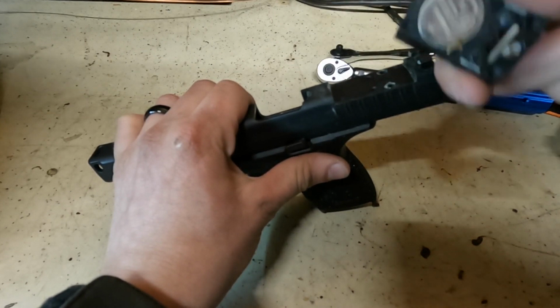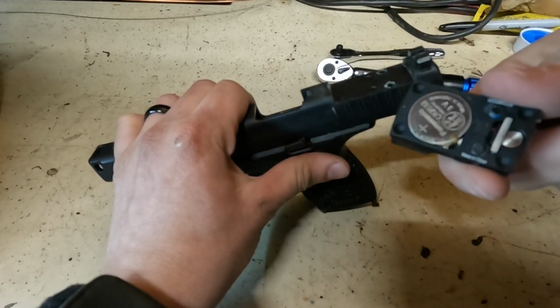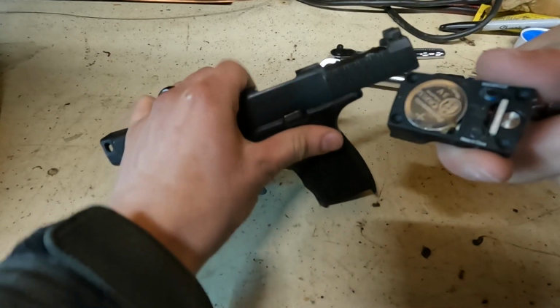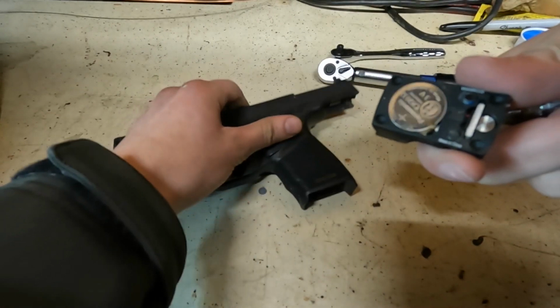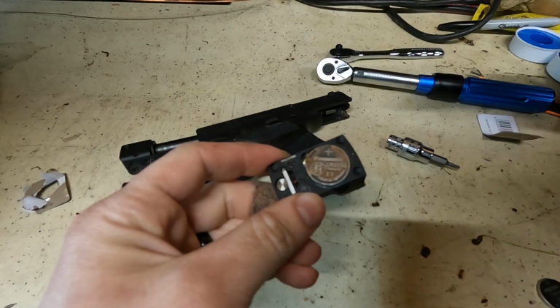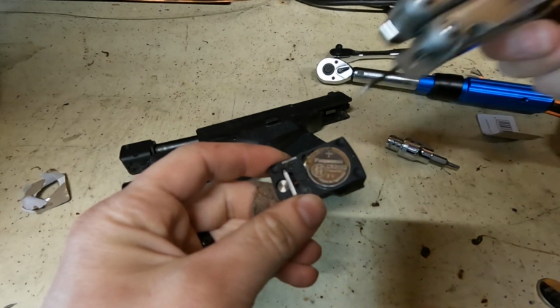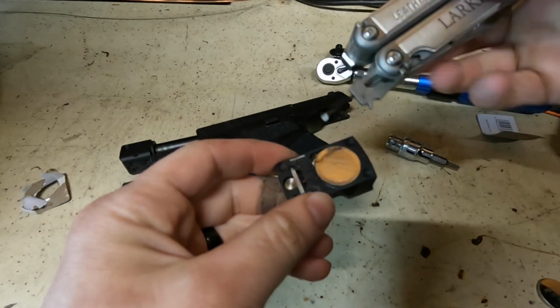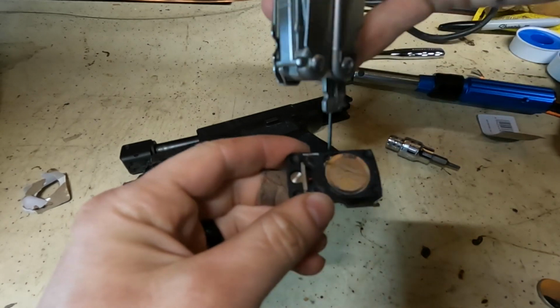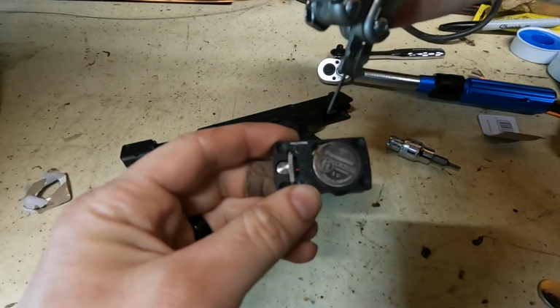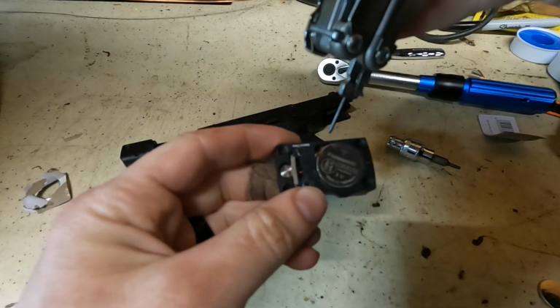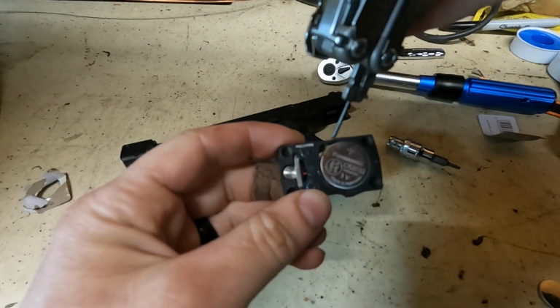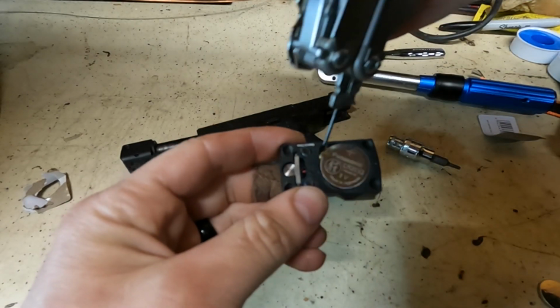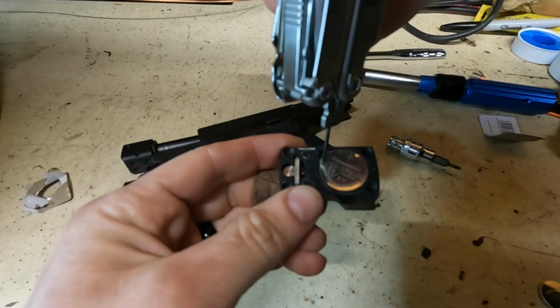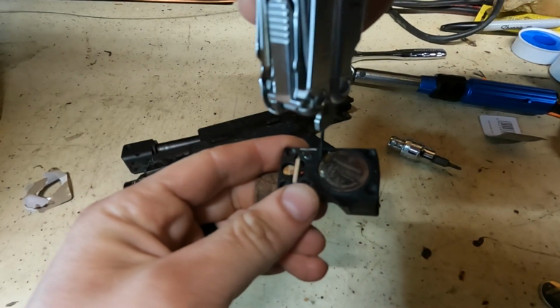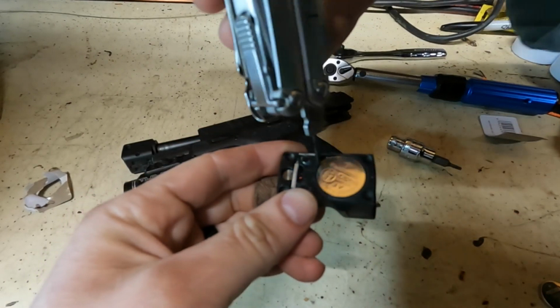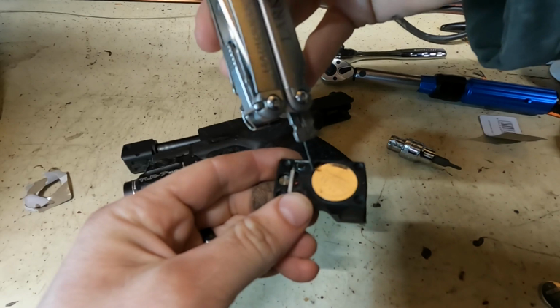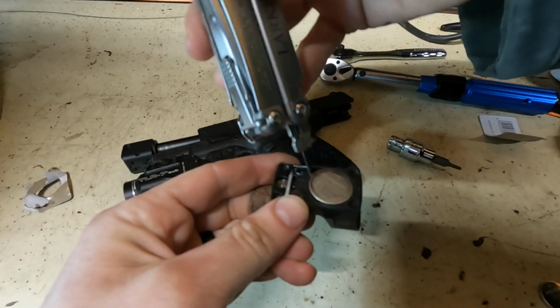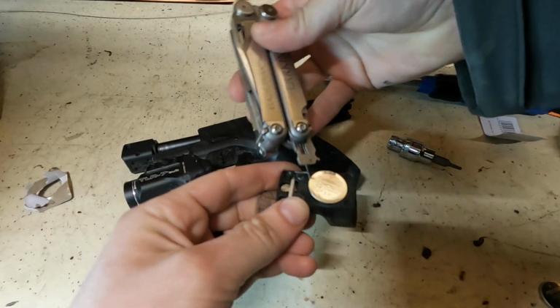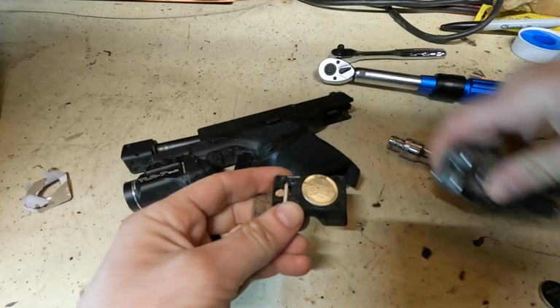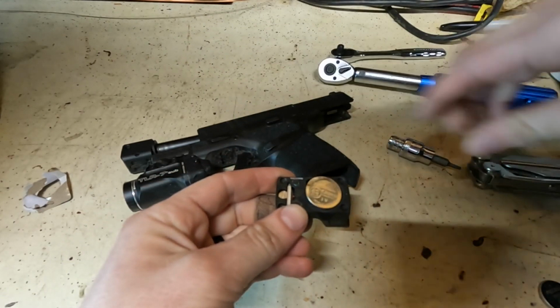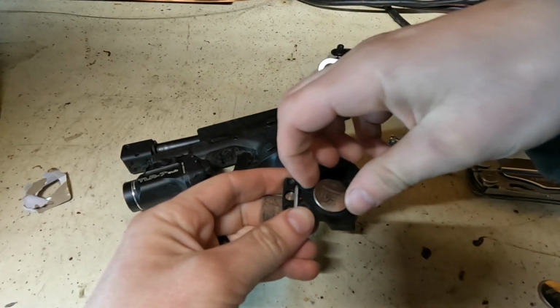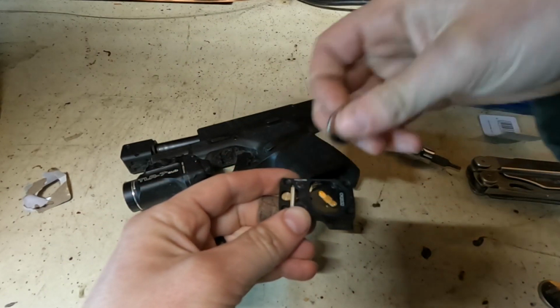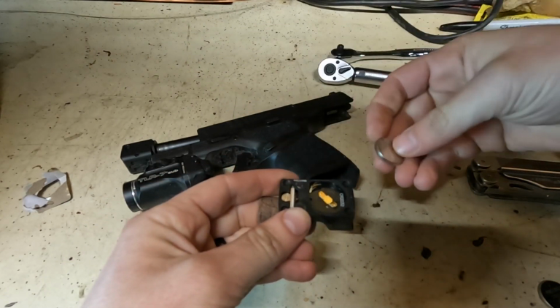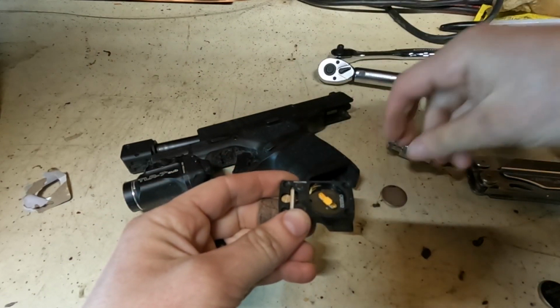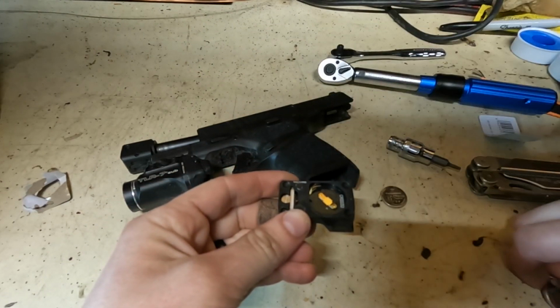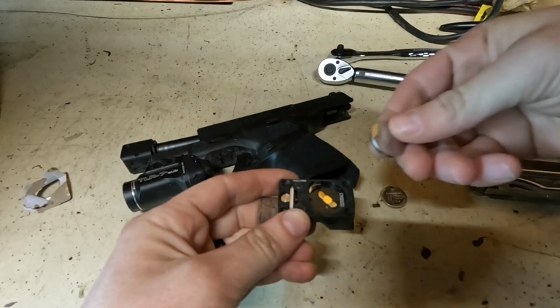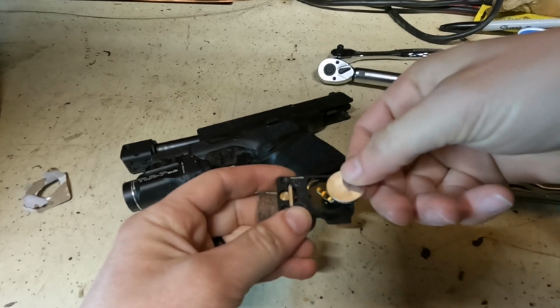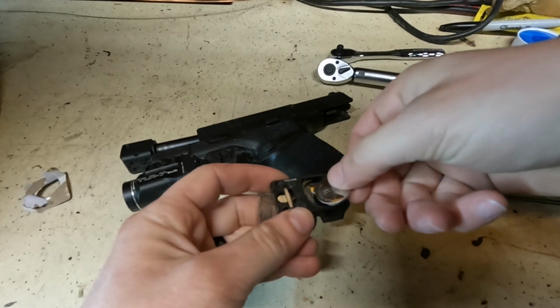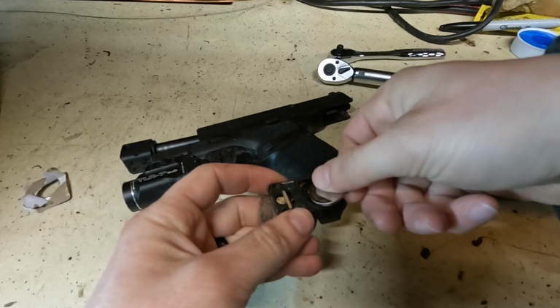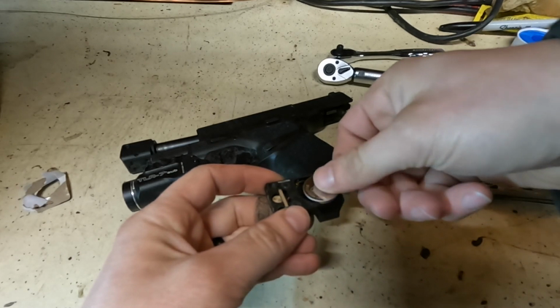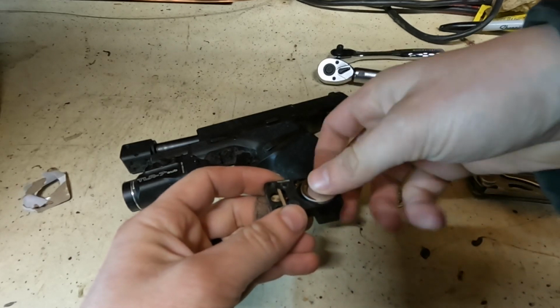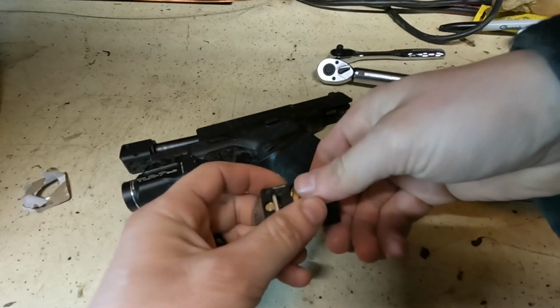Now that's off. To pull the battery out, I like to take a small screwdriver — not where the contact is on this side, but on the other side — and pry it up. She'll pop right out.